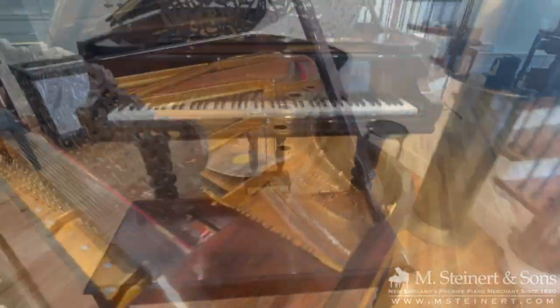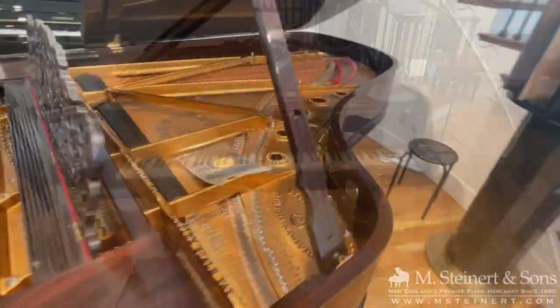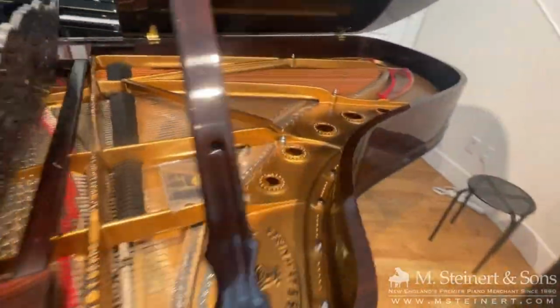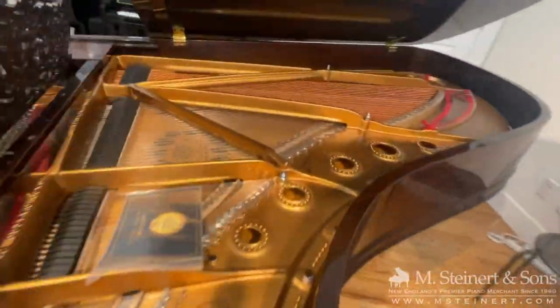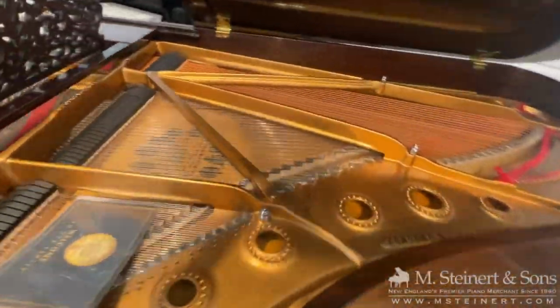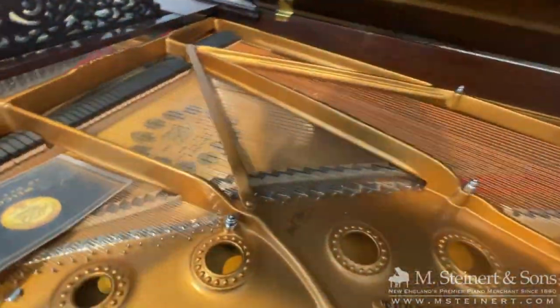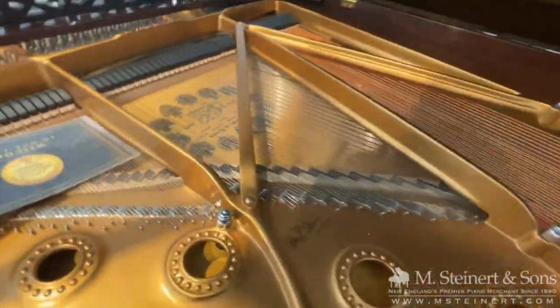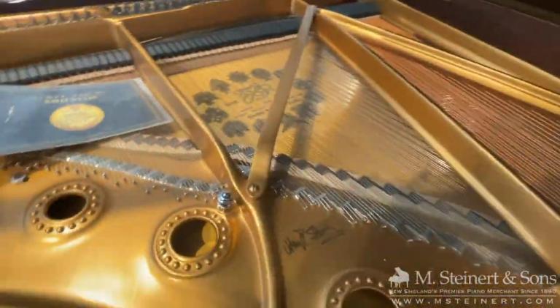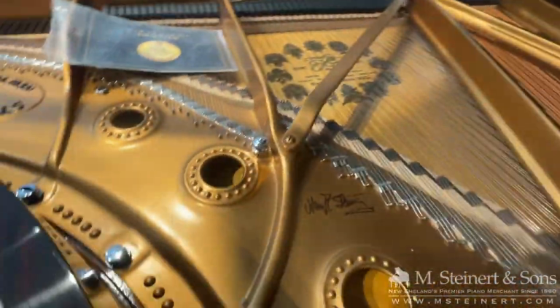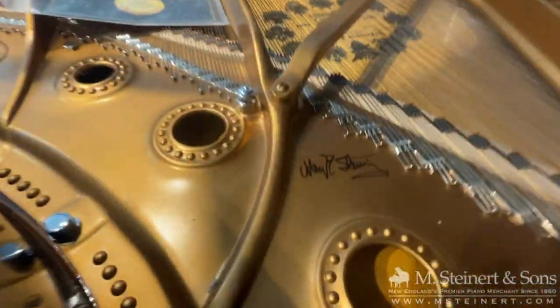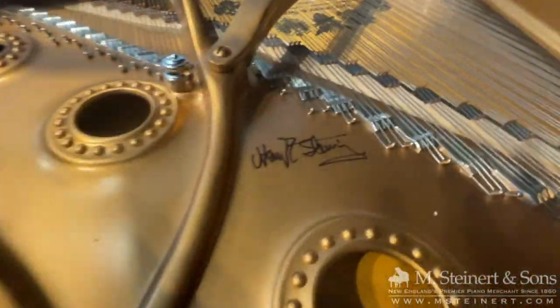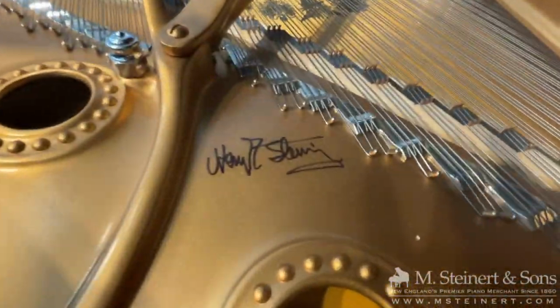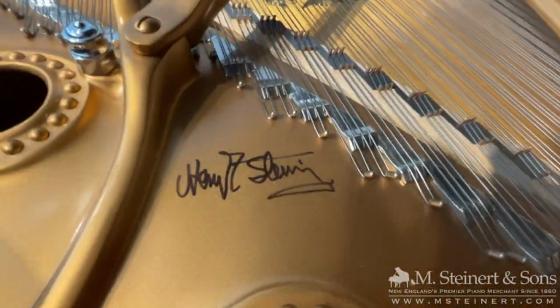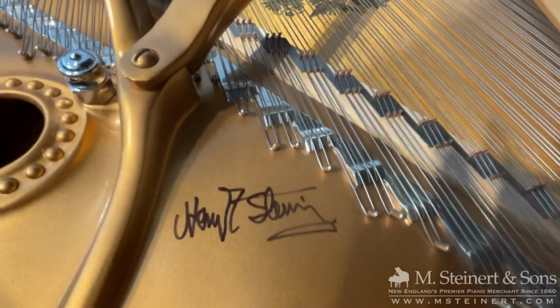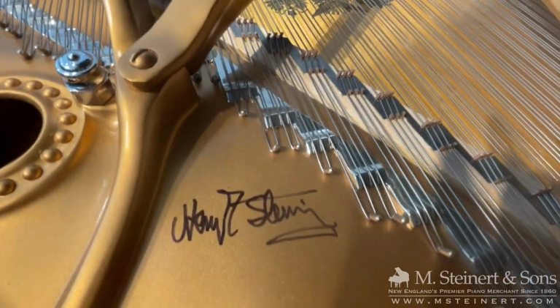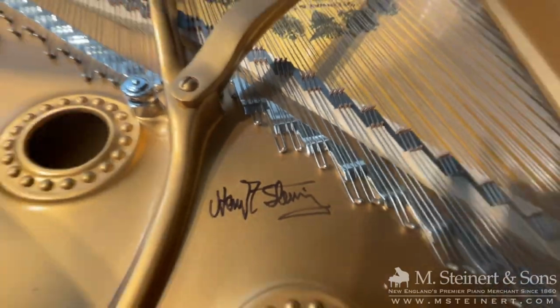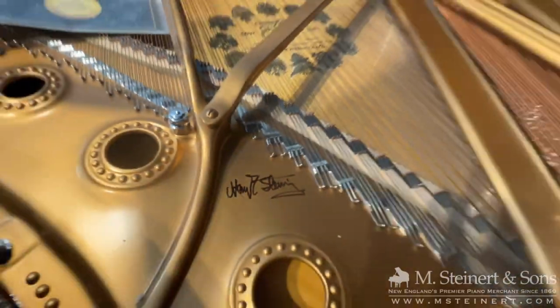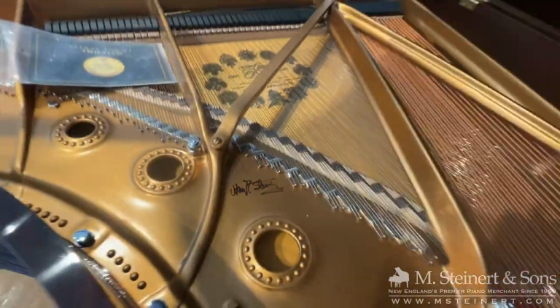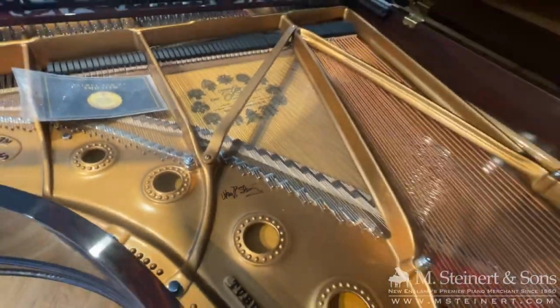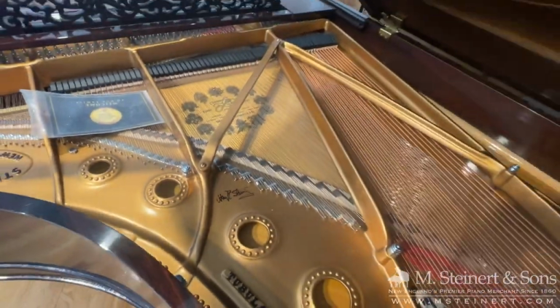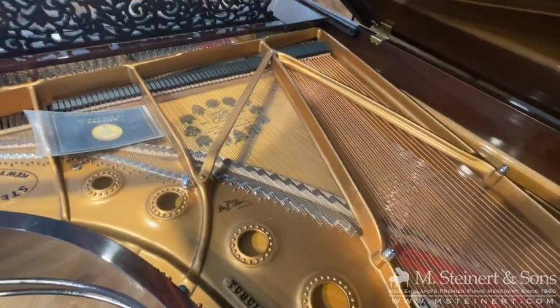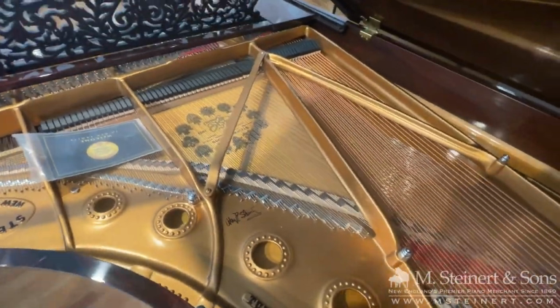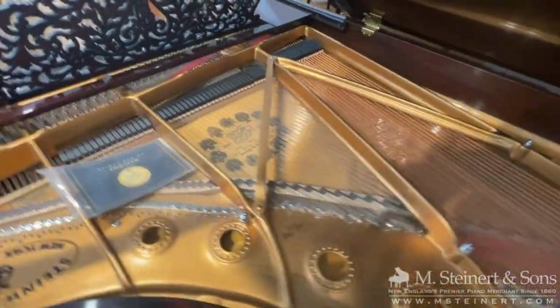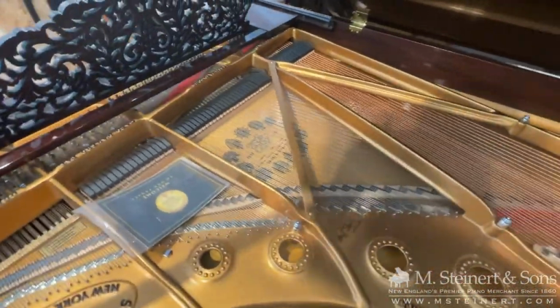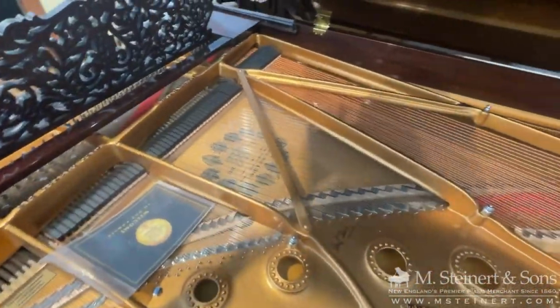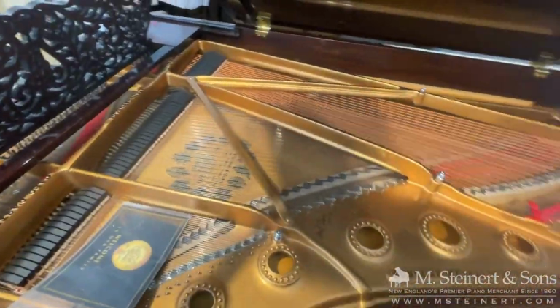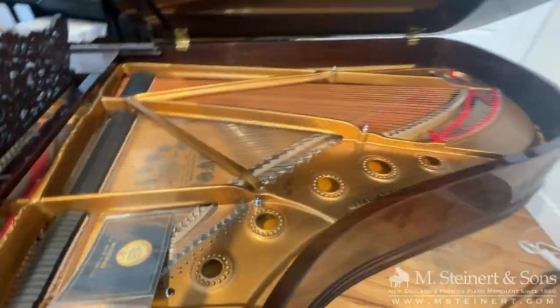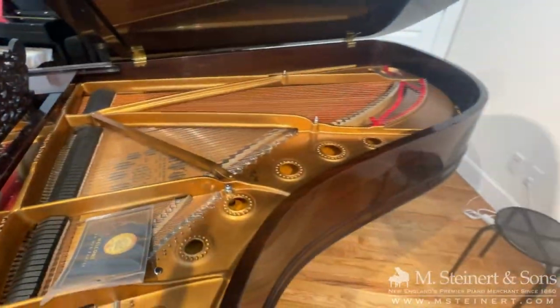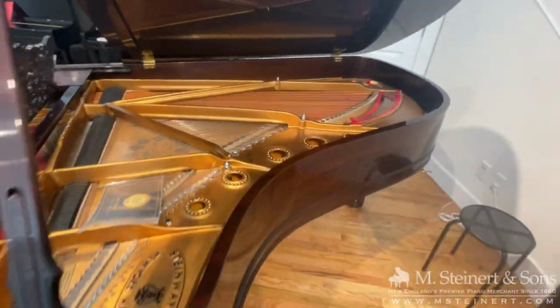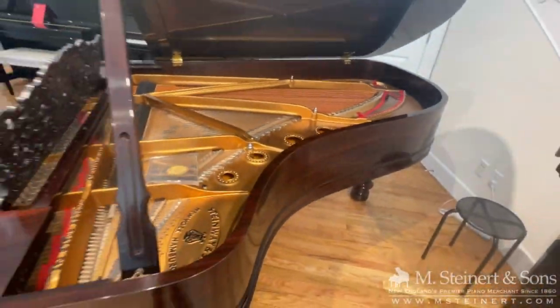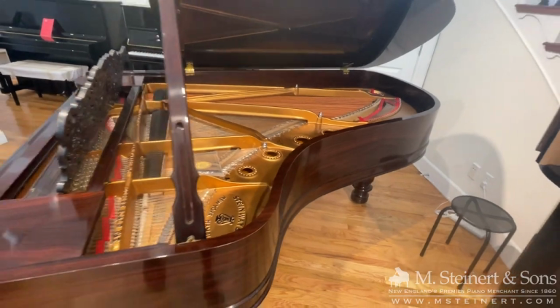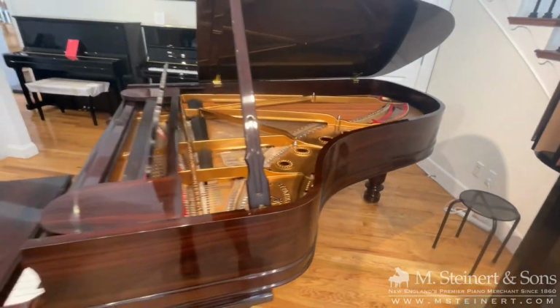The plate of this piano was signed by Henry Z. Steinway Jr., the last member of the Steinway family to serve as president of the piano company Steinway & Sons.